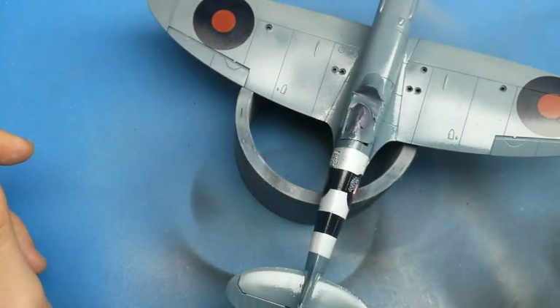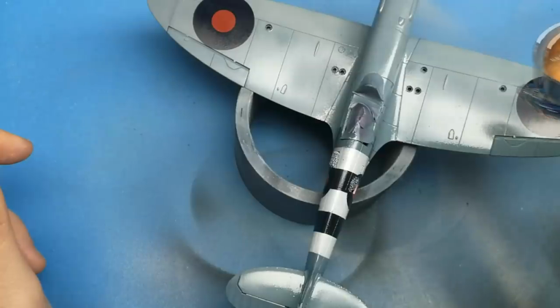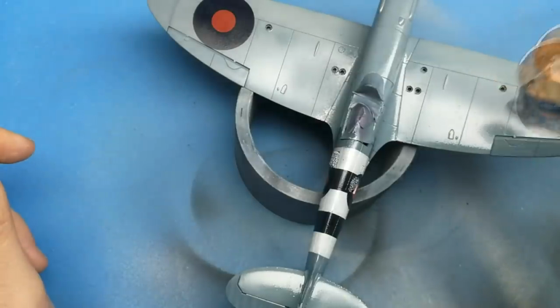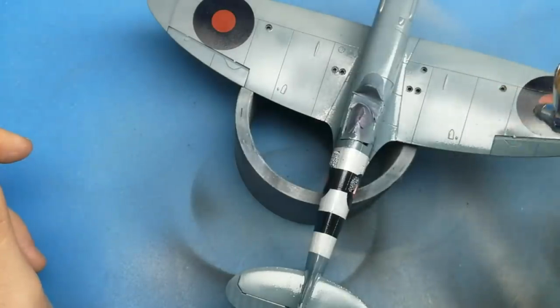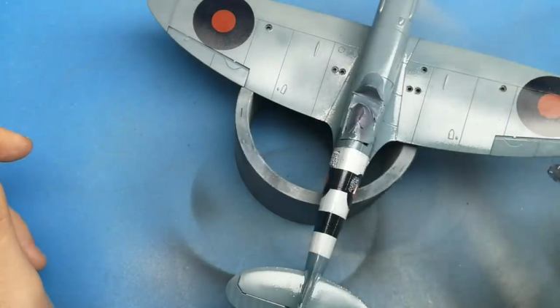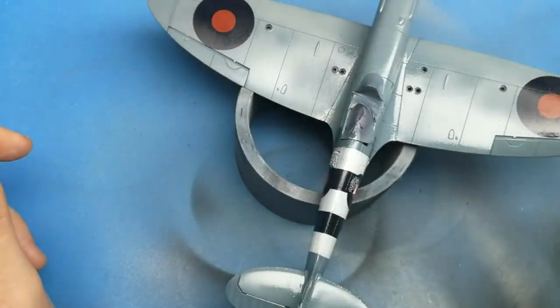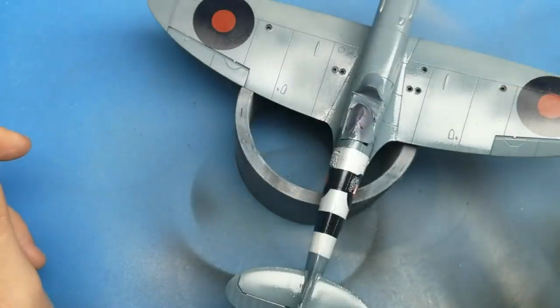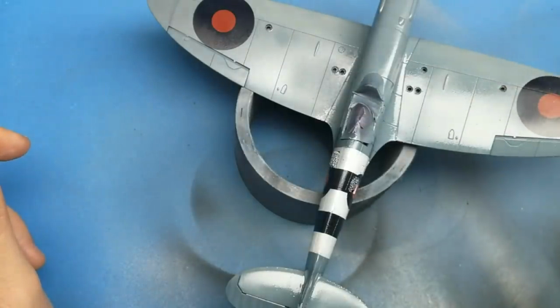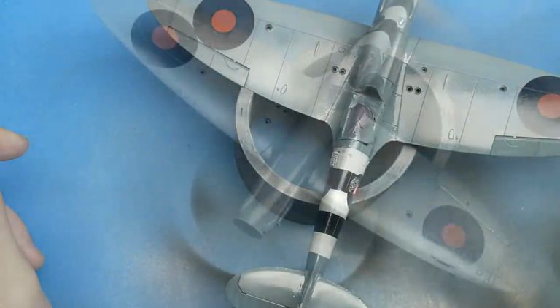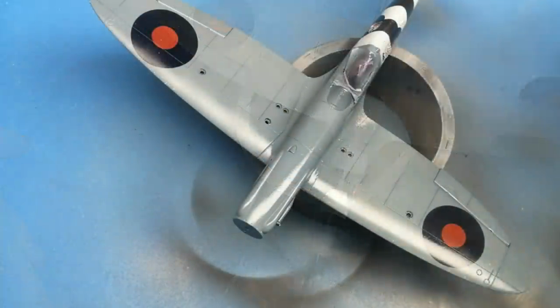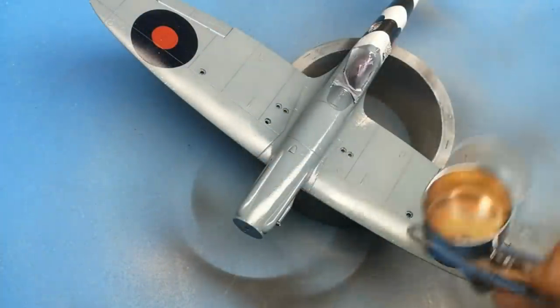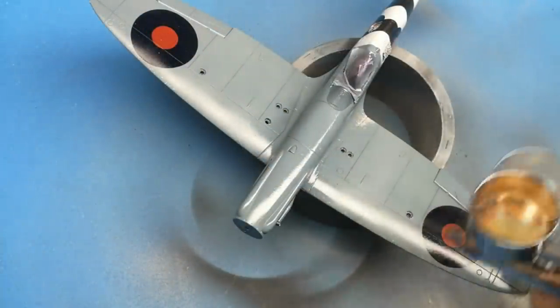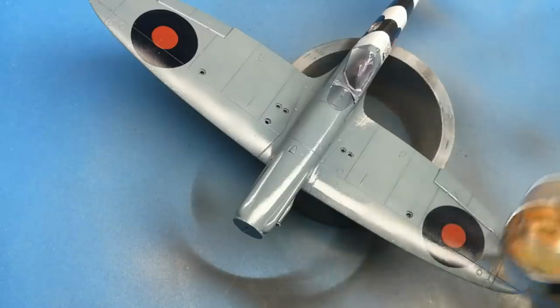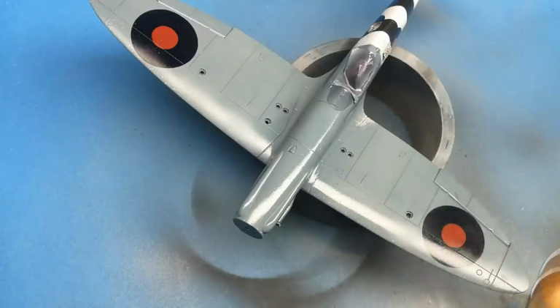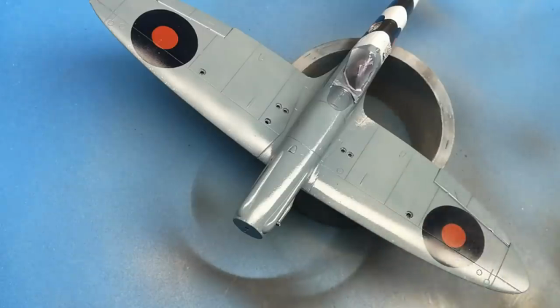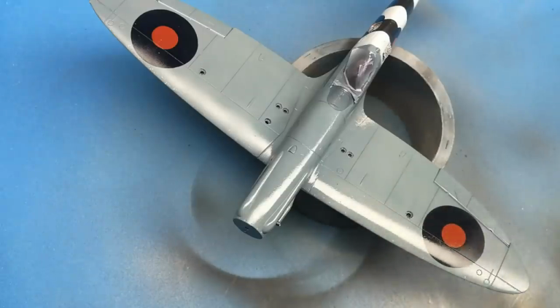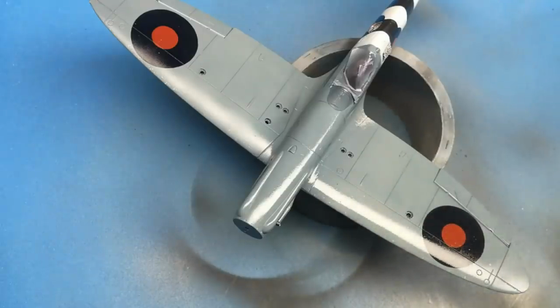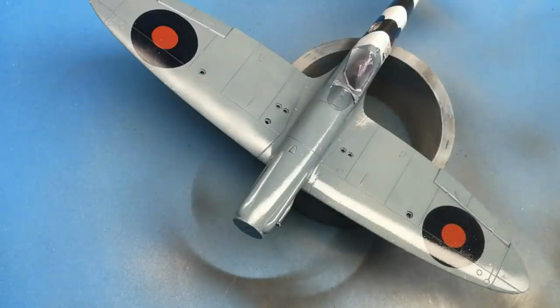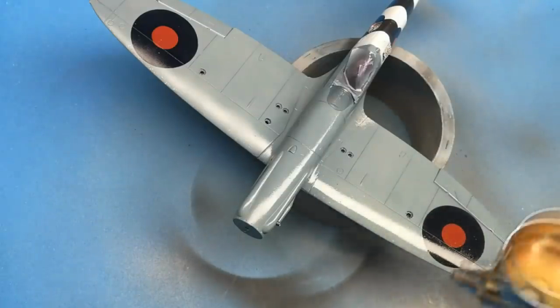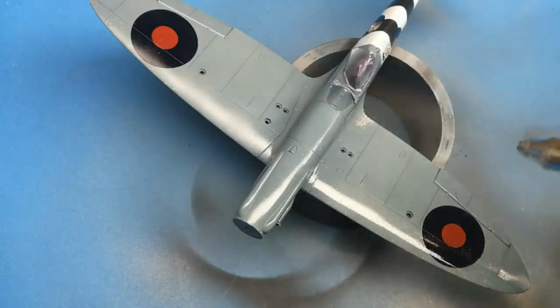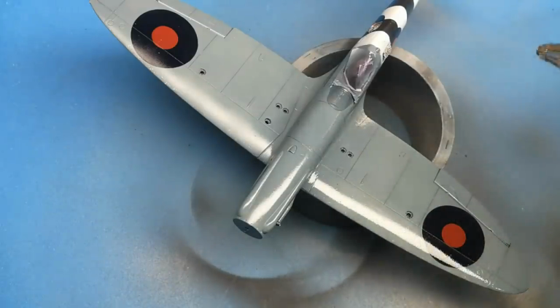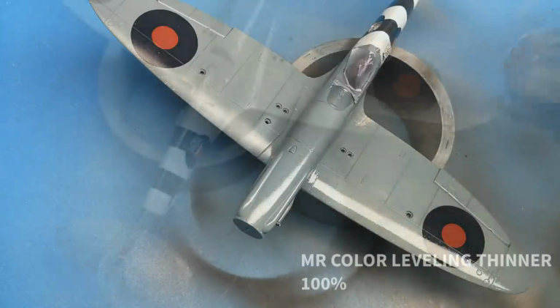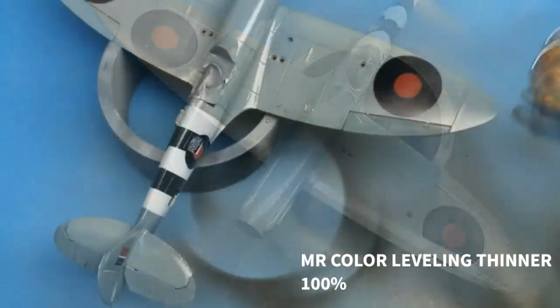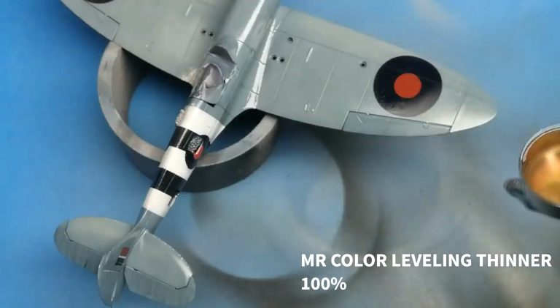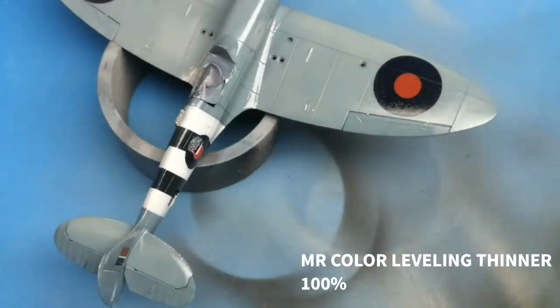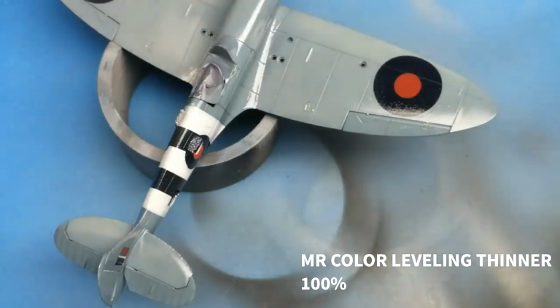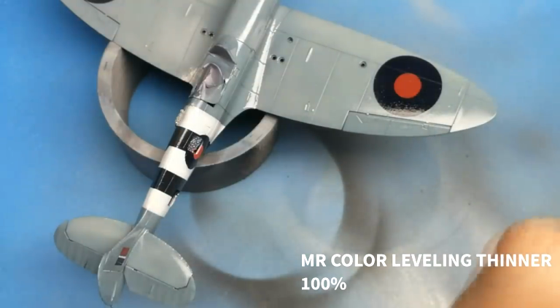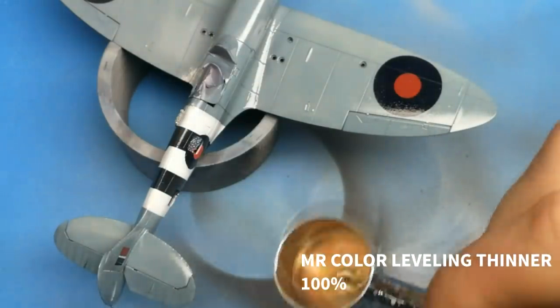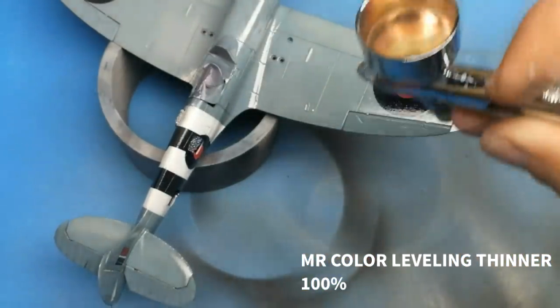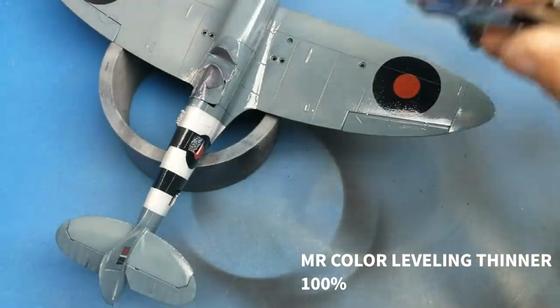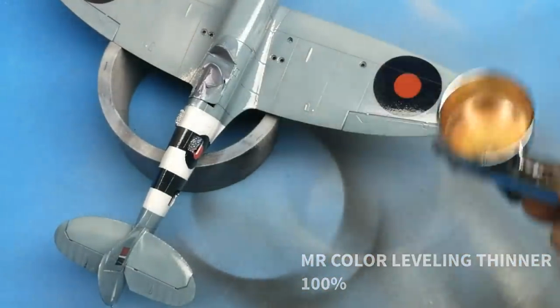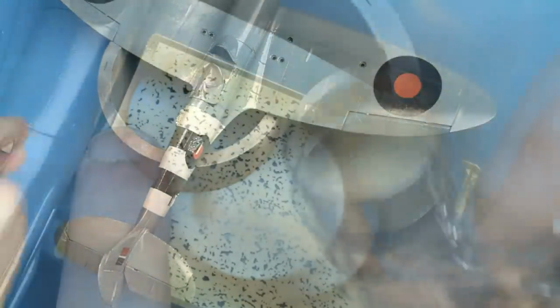If you're wondering what this extra coat of gloss is for, it's just to smooth out the gloss coat and give you a very clean finish, making it easier to lay down your wash.